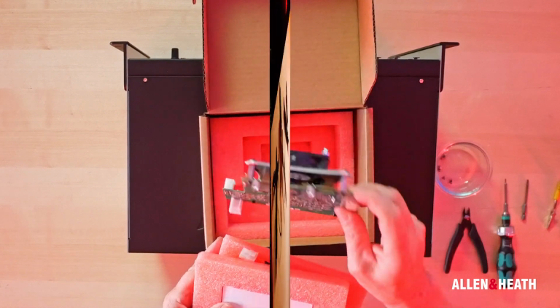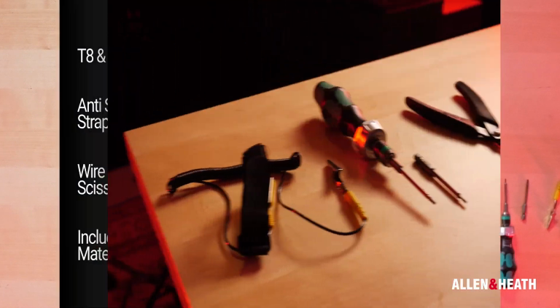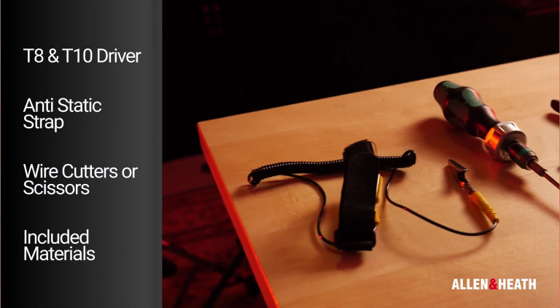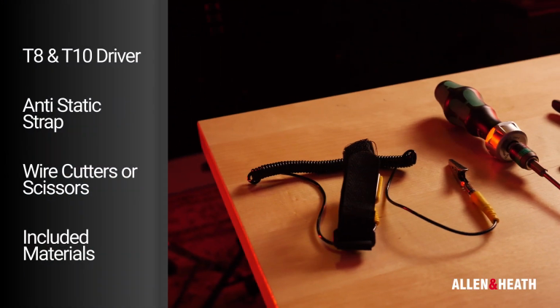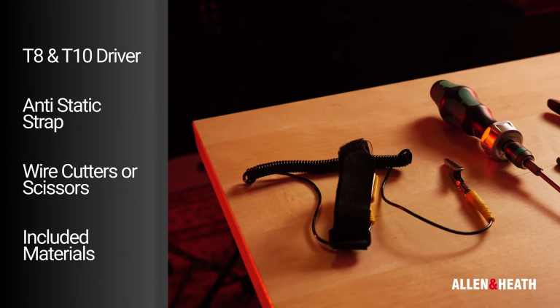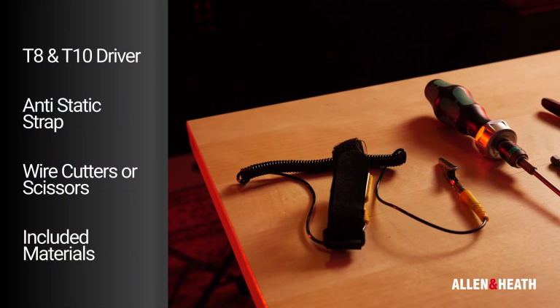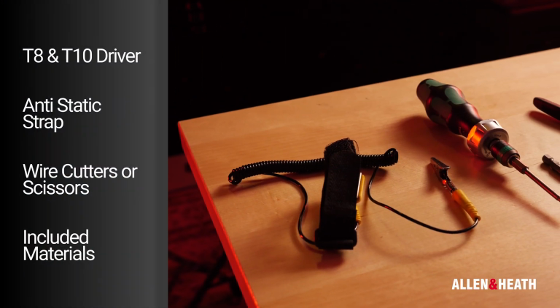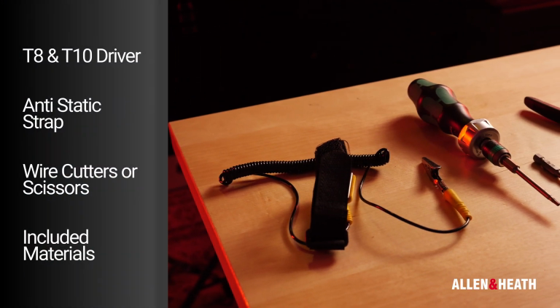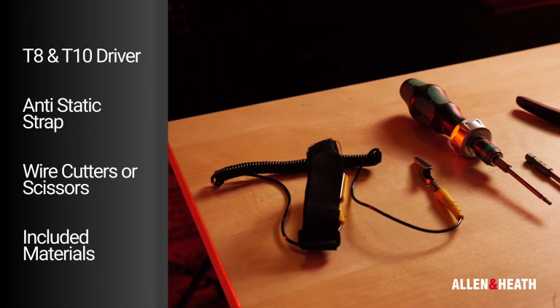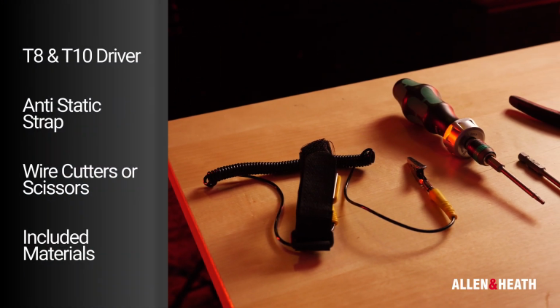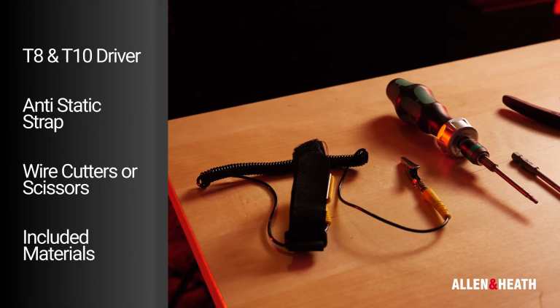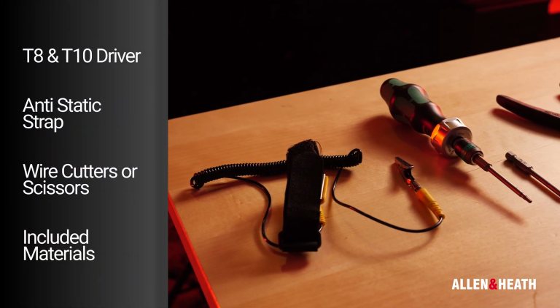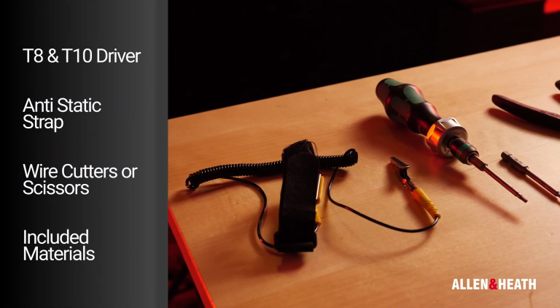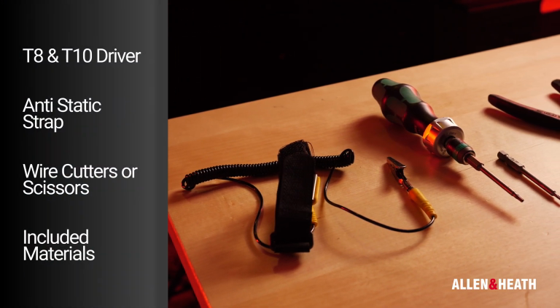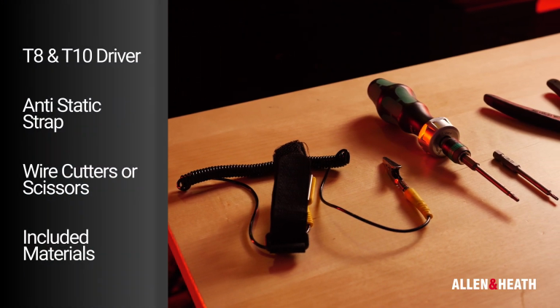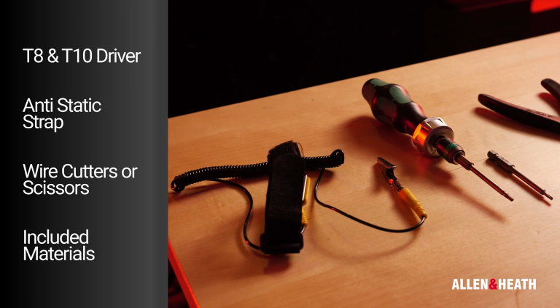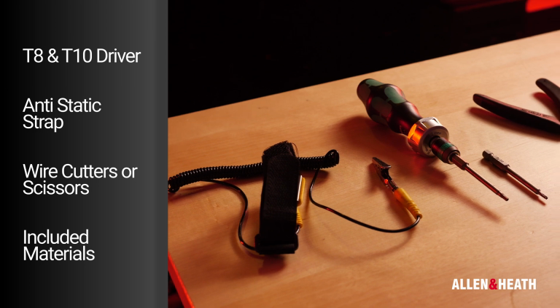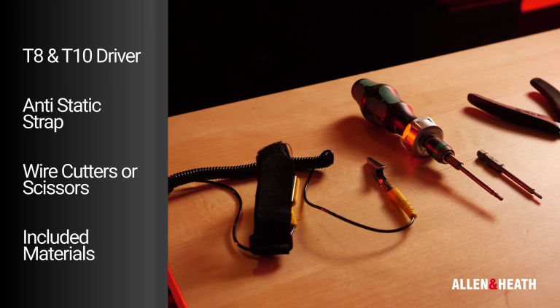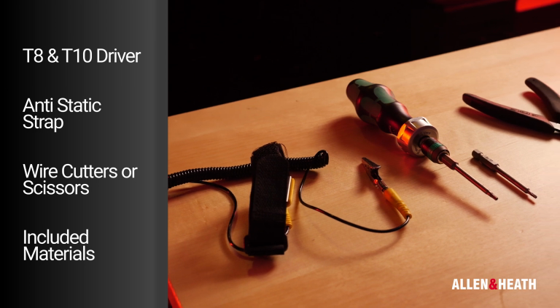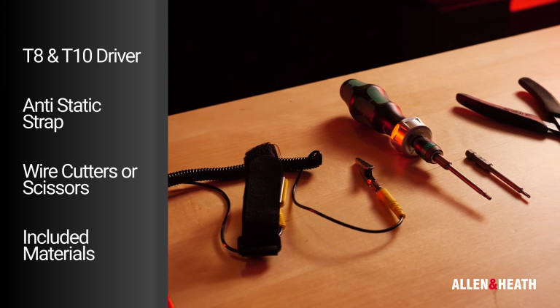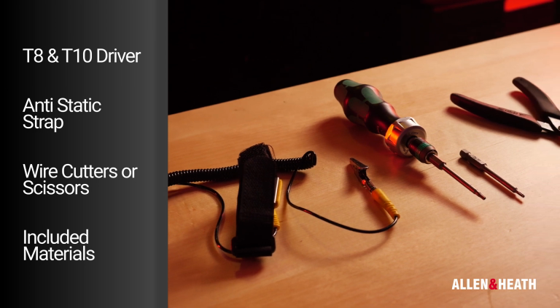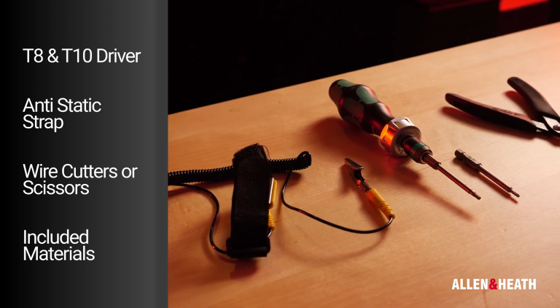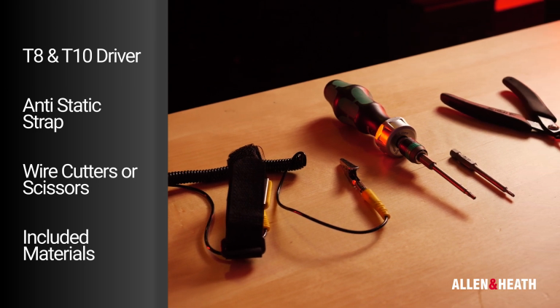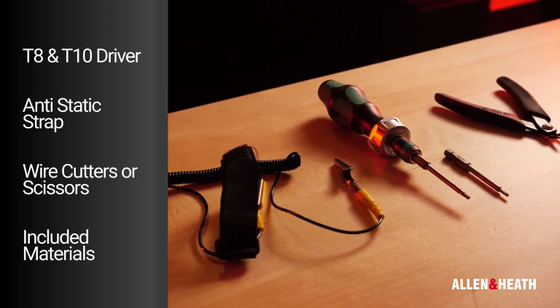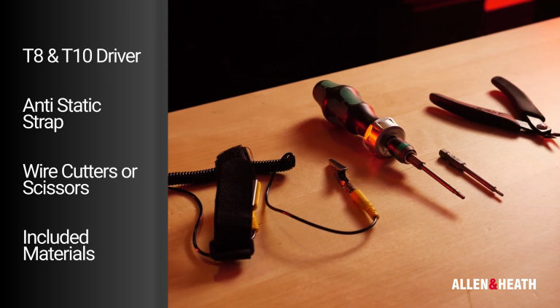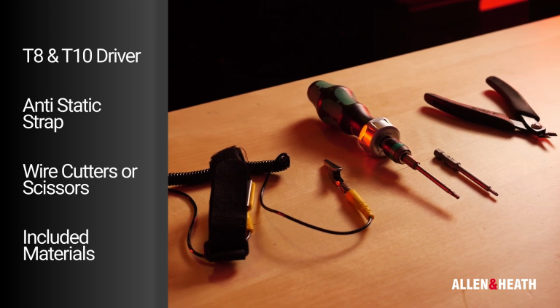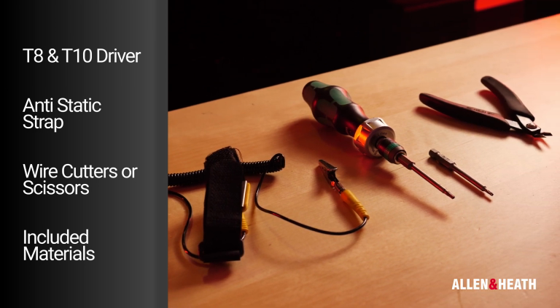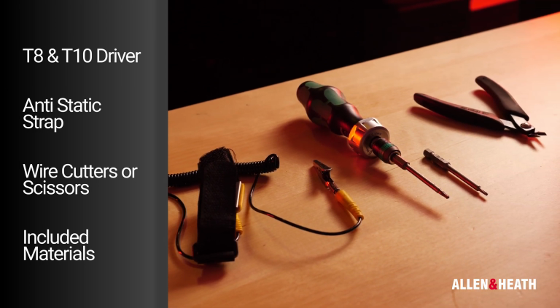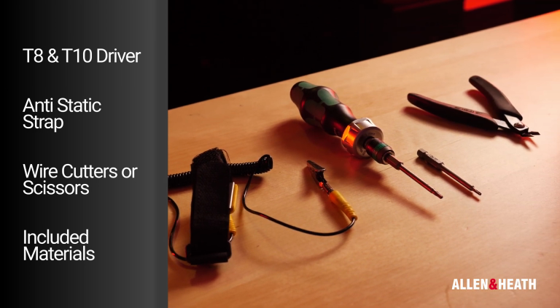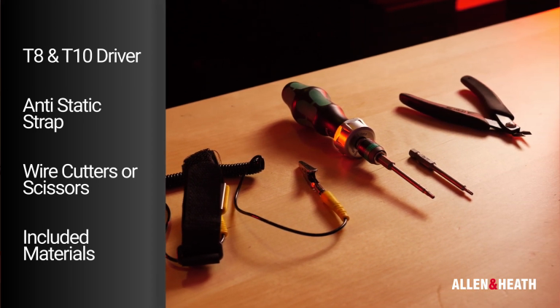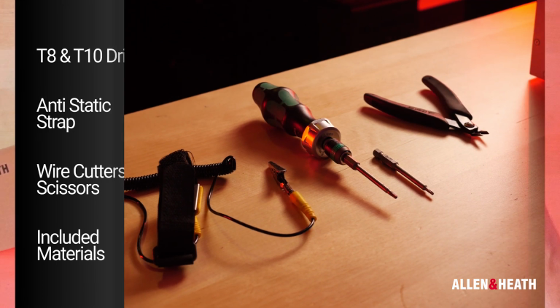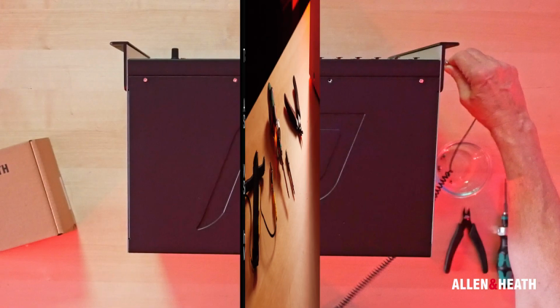The tools you will need for this procedure are a T8 and T10 driver, an anti-static wrist strap, wire cutters and the included materials.